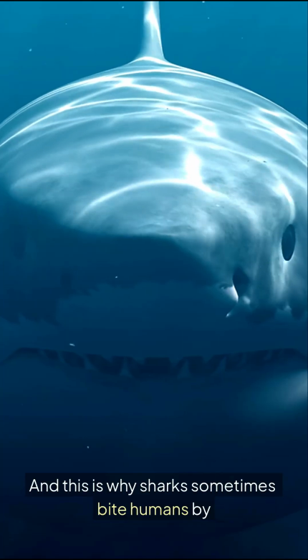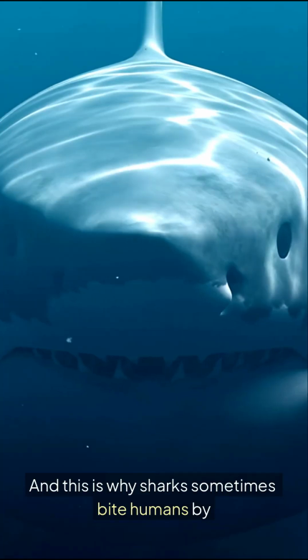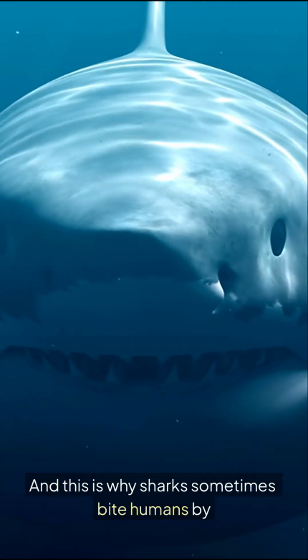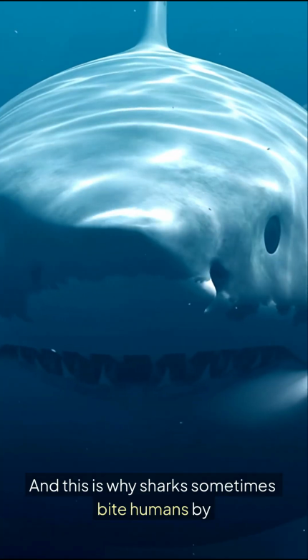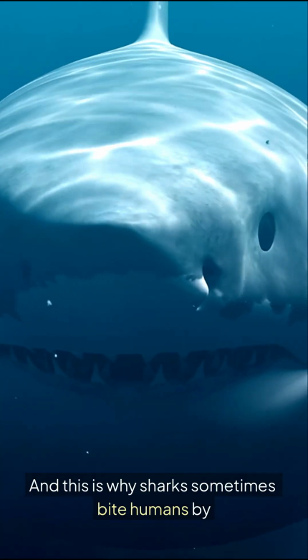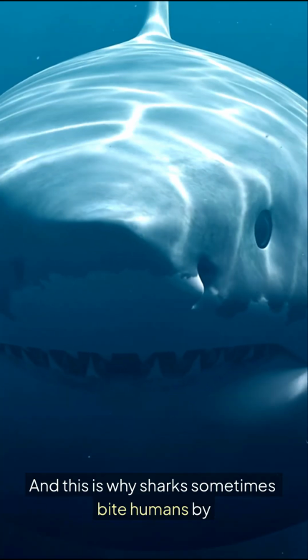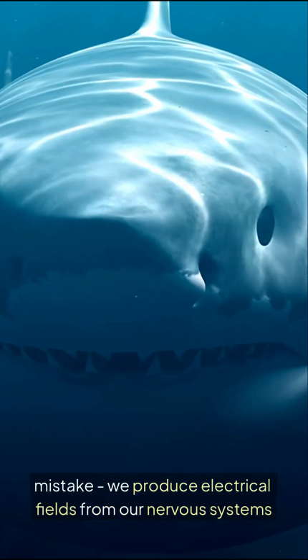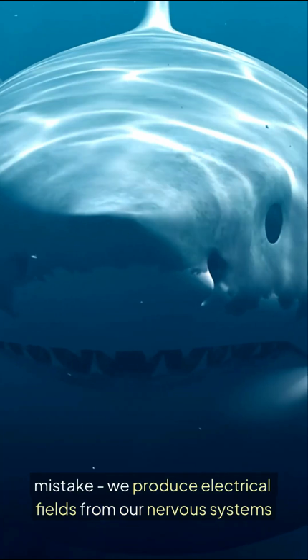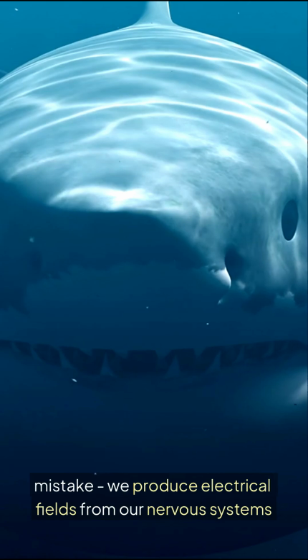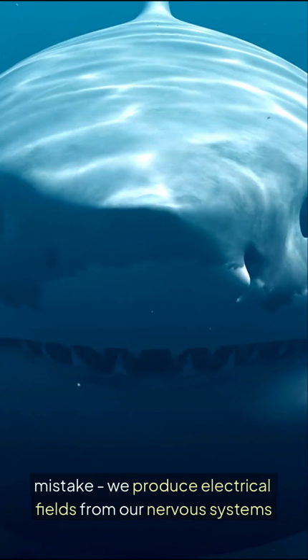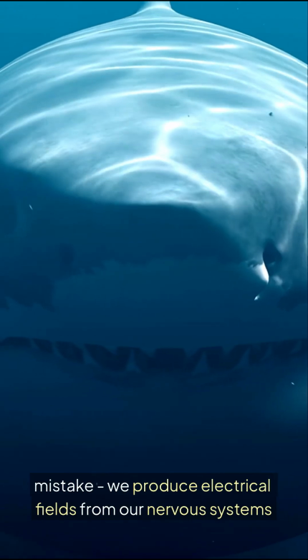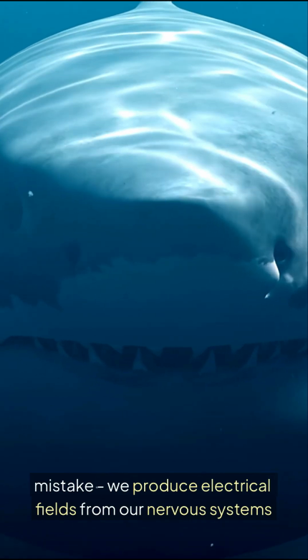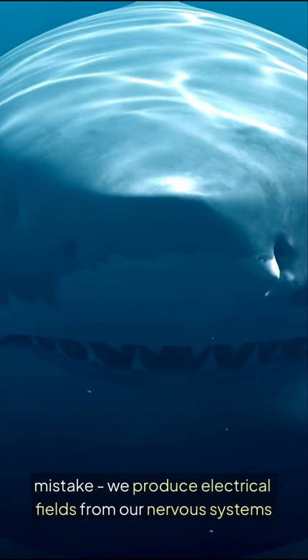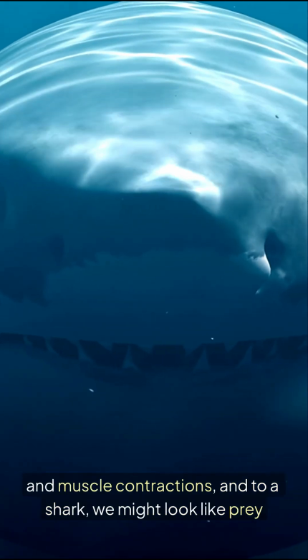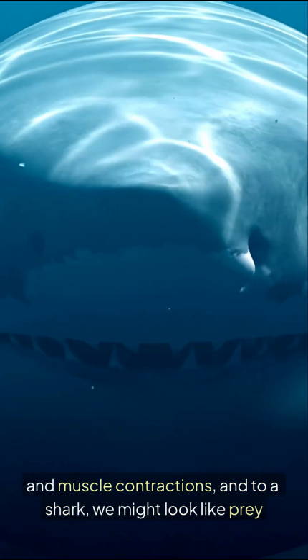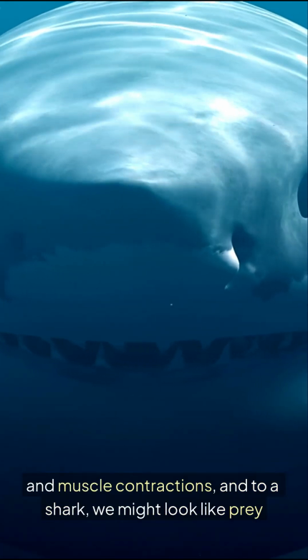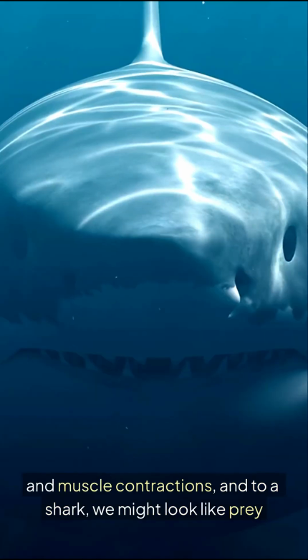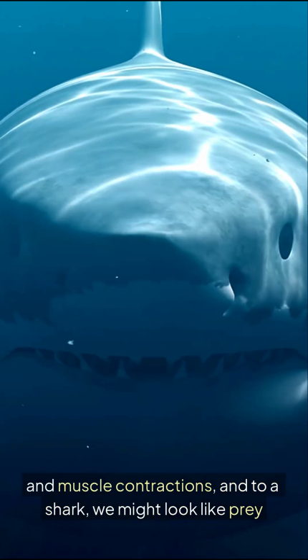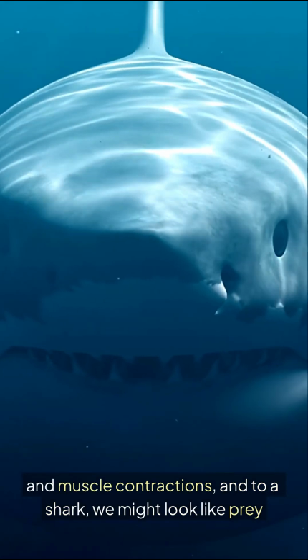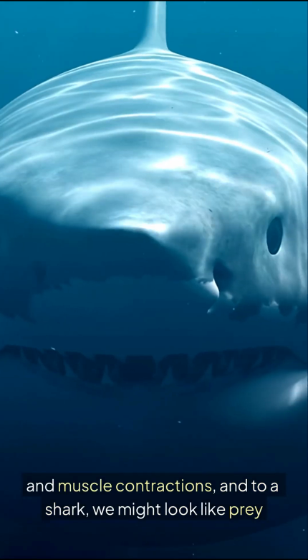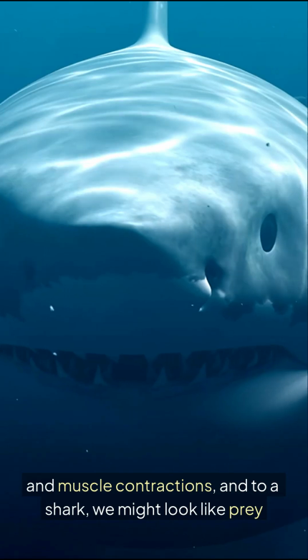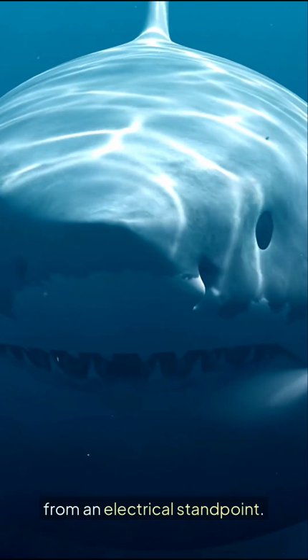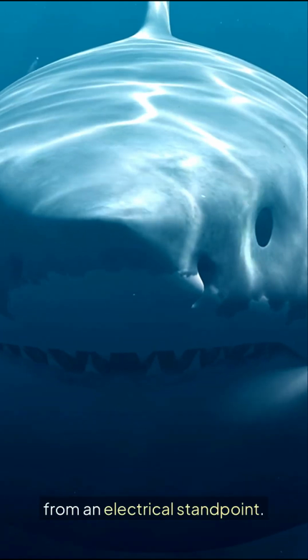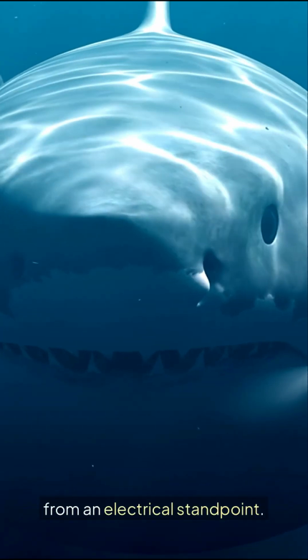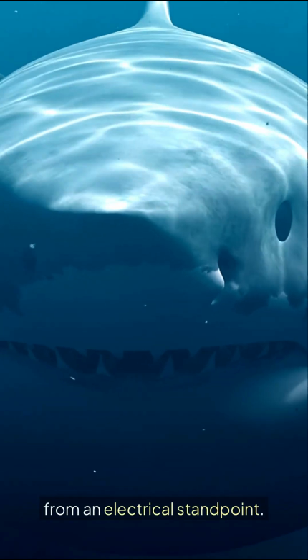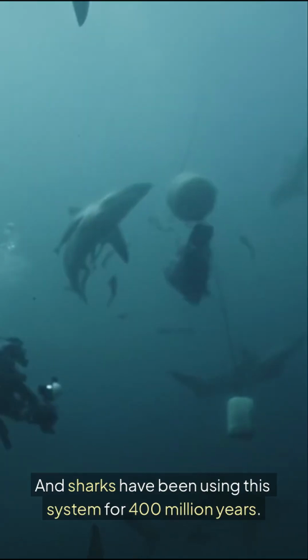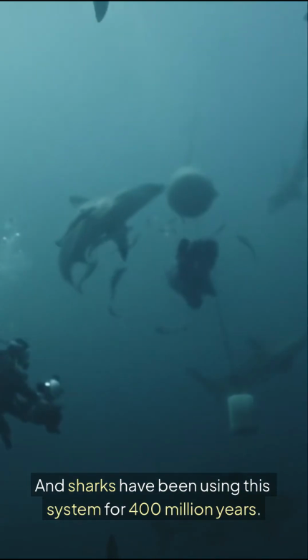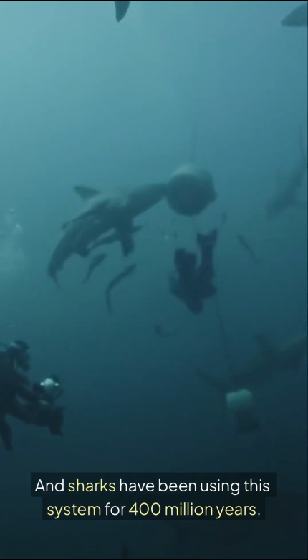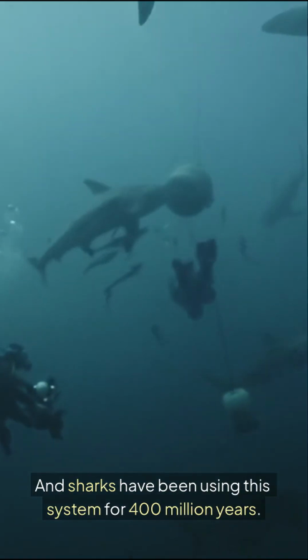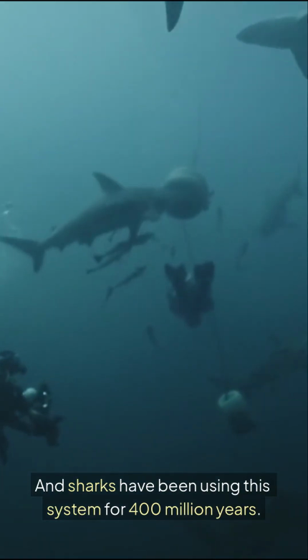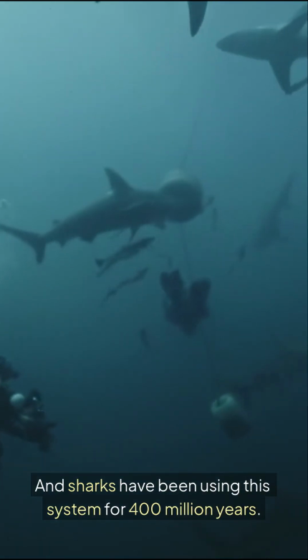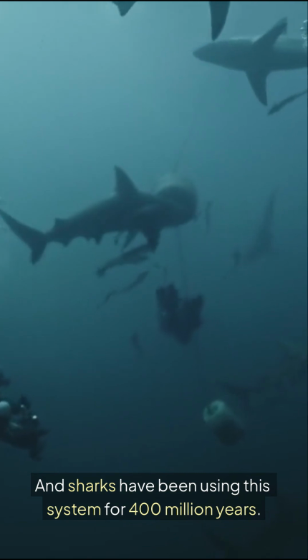This is why sharks sometimes bite humans by mistake. We produce electrical fields from our nervous systems and muscle contractions, and to a shark we might look like prey from an electrical standpoint. Sharks have been using this system for 400 million years.